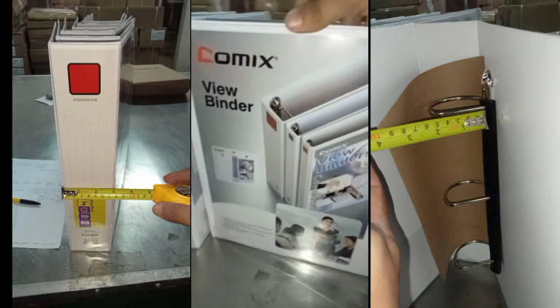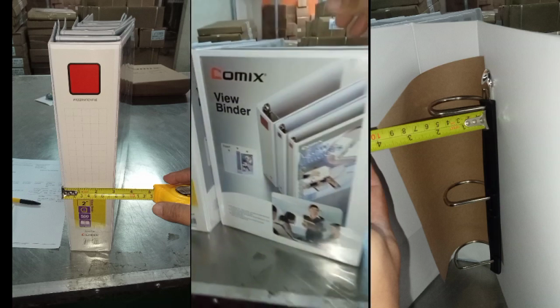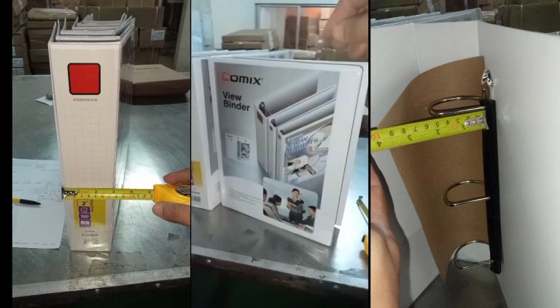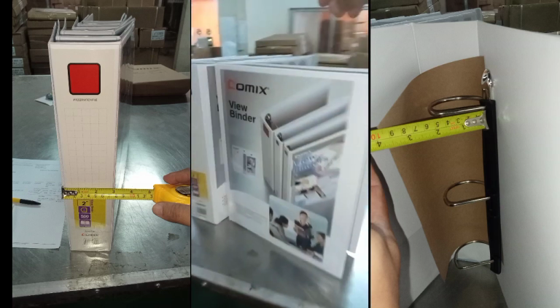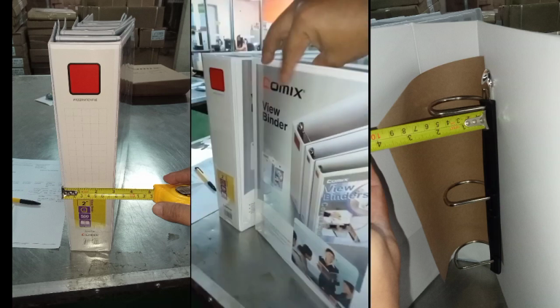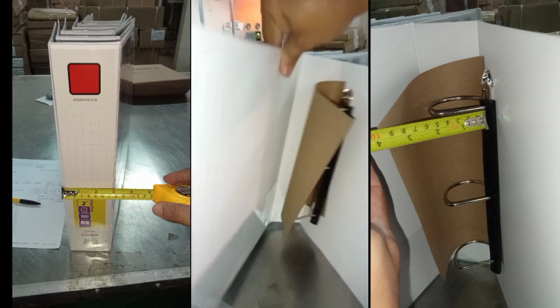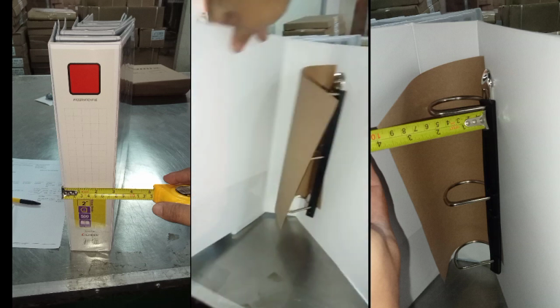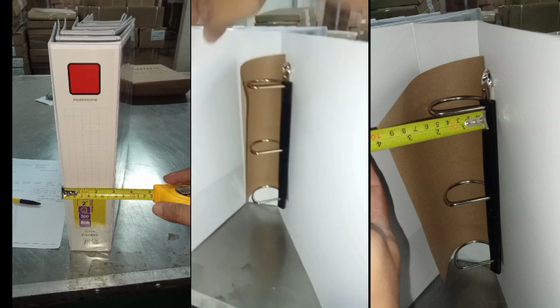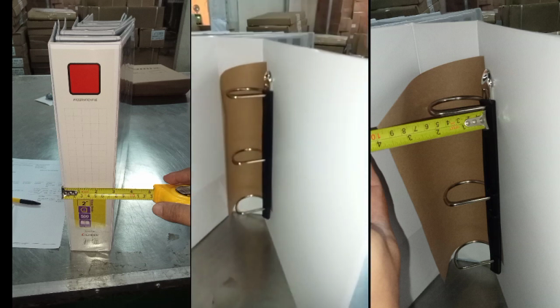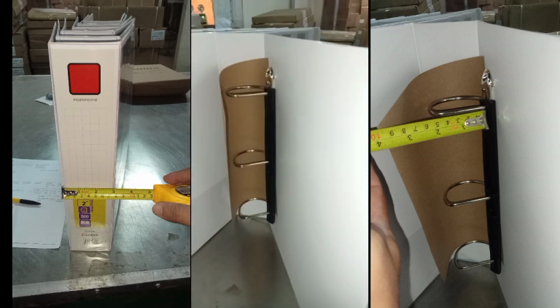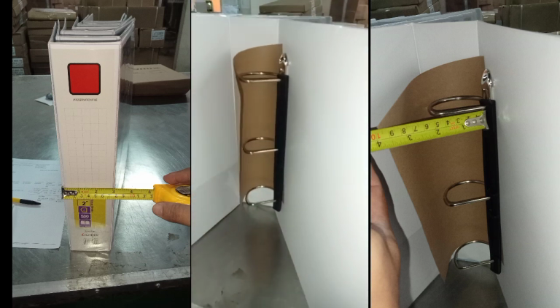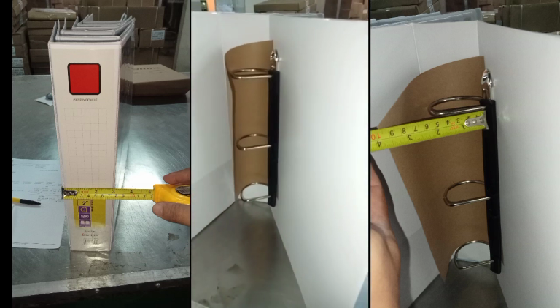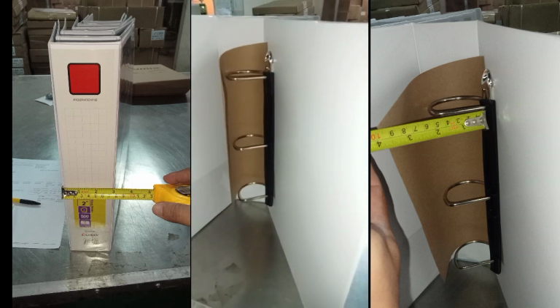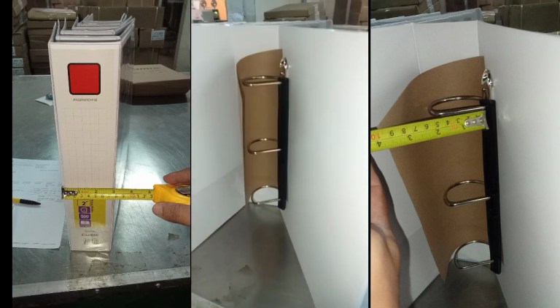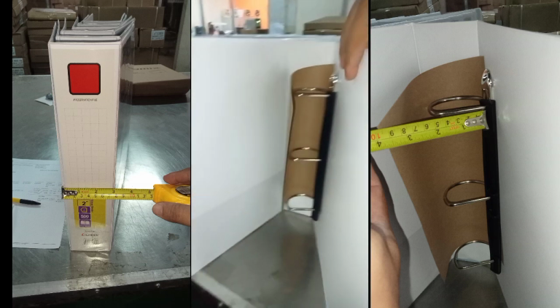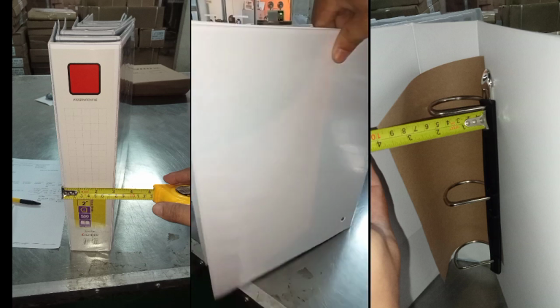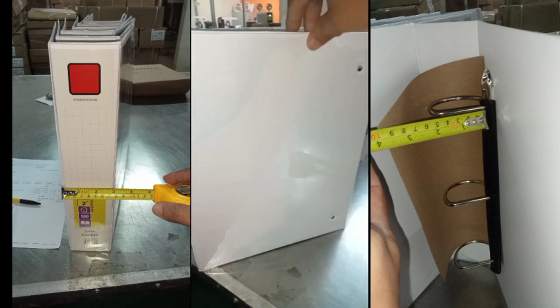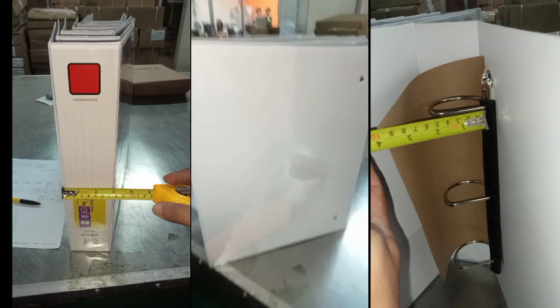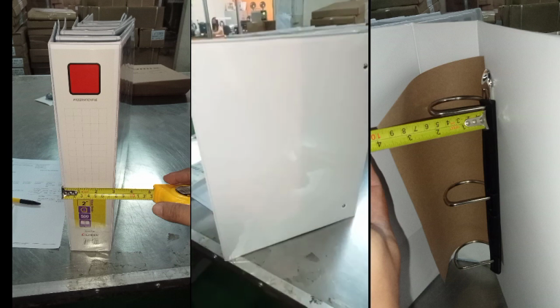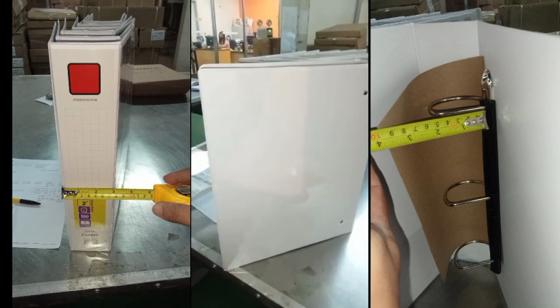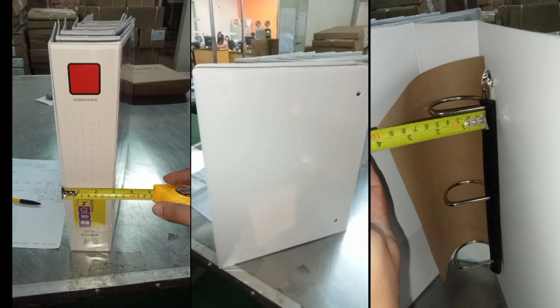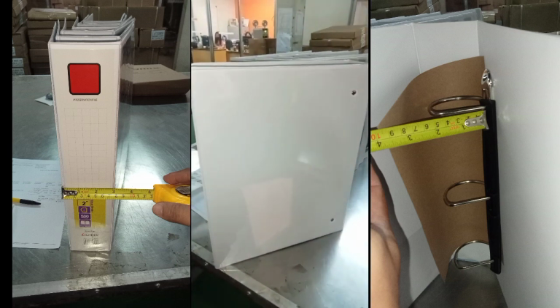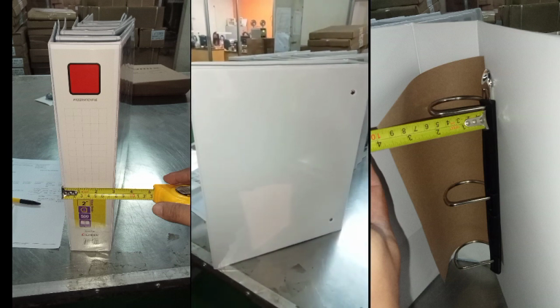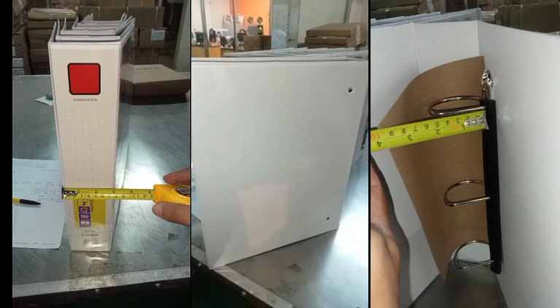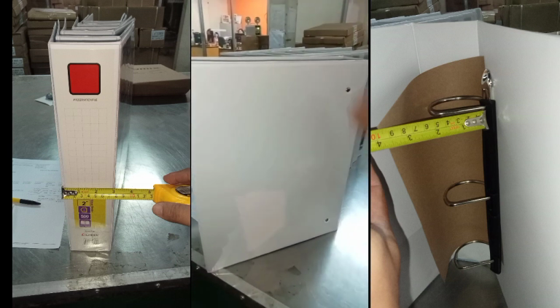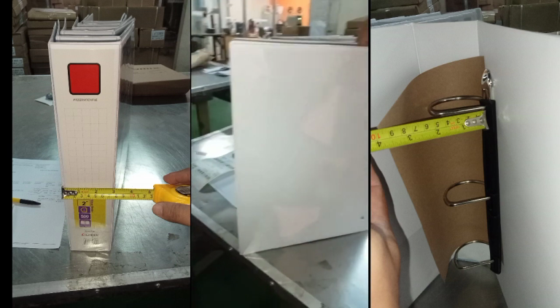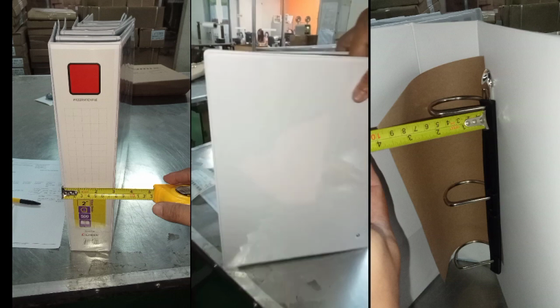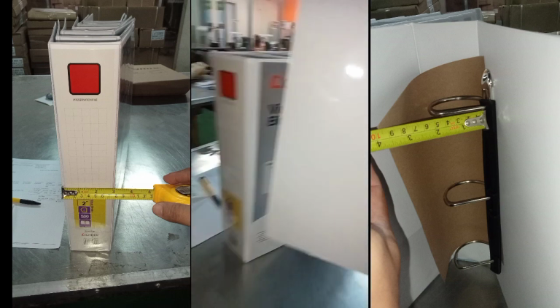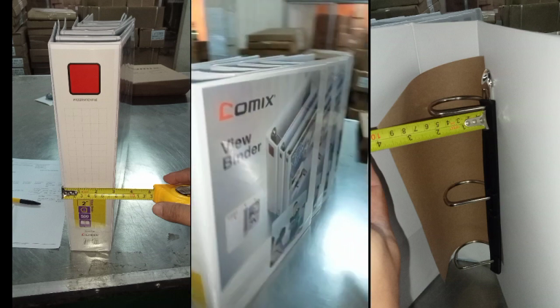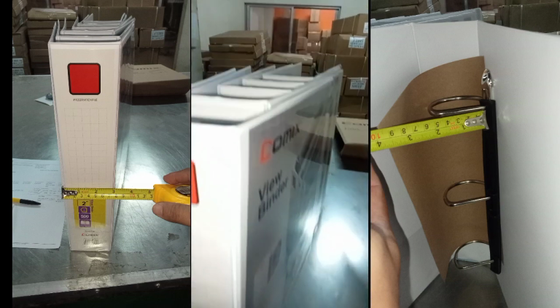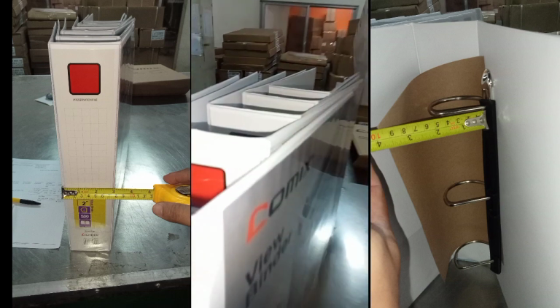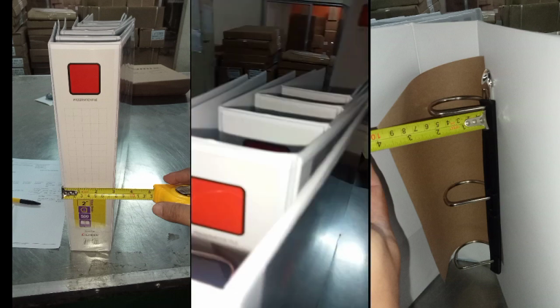First, let's talk about the size. The Comix A235F is a long size binder, which means it can hold those longer documents or notes without any fuss. No more worrying about folding or creasing important papers.